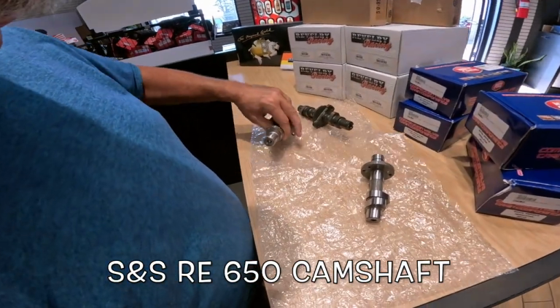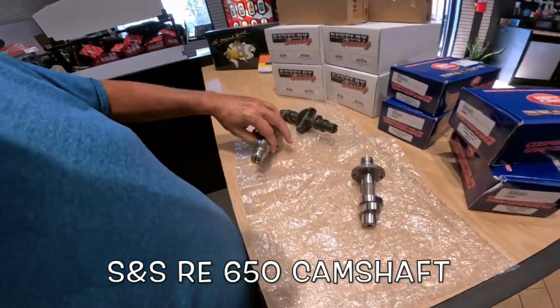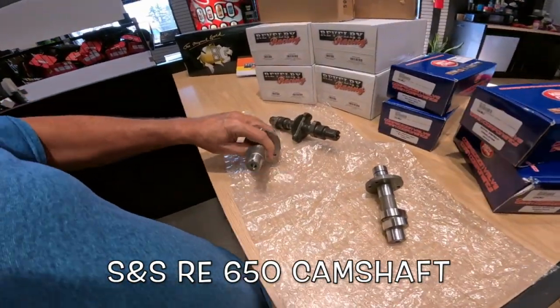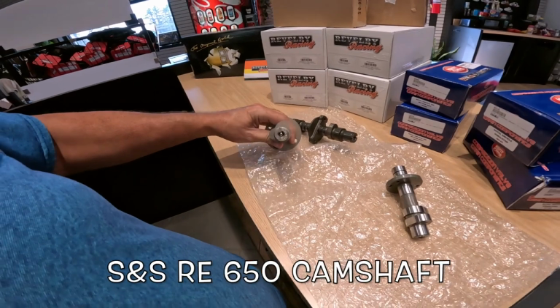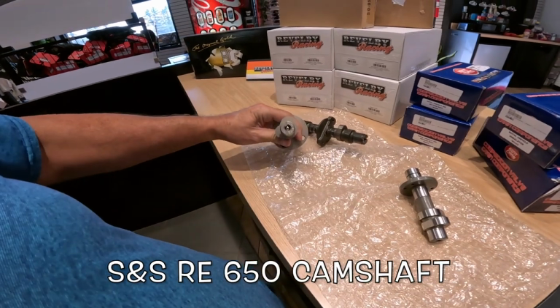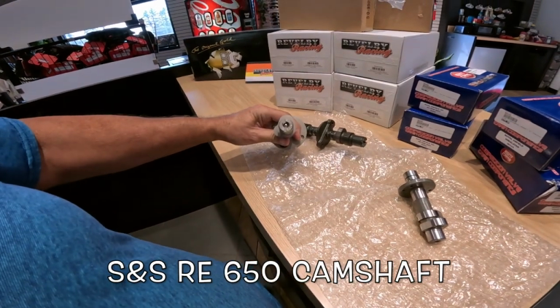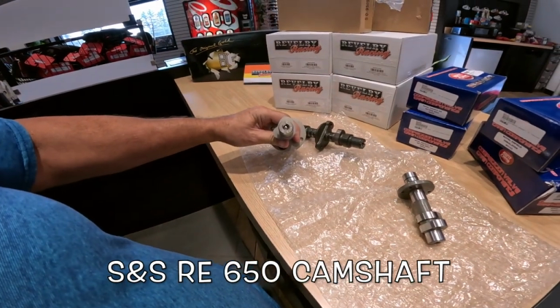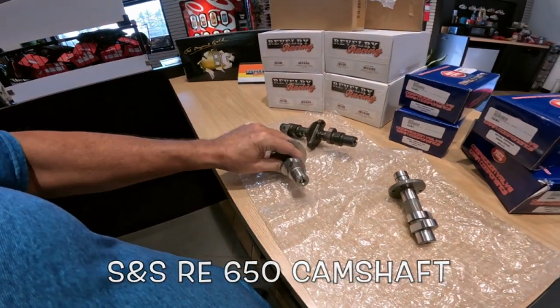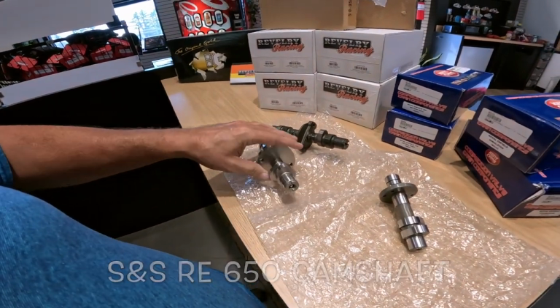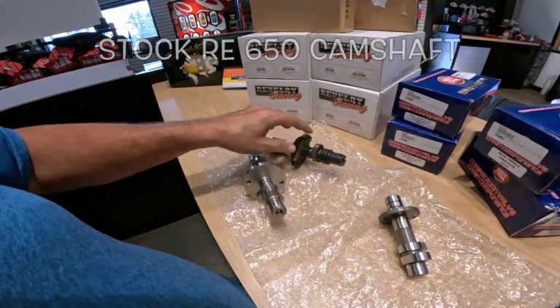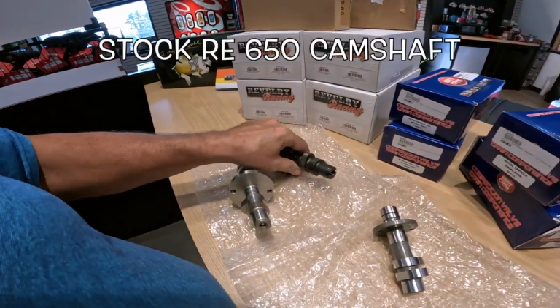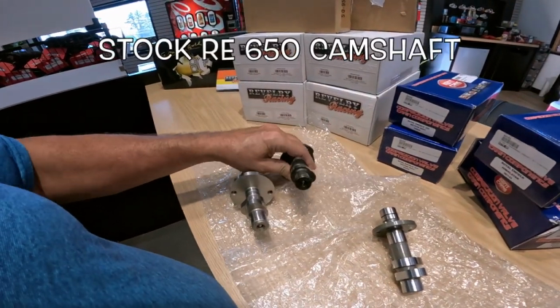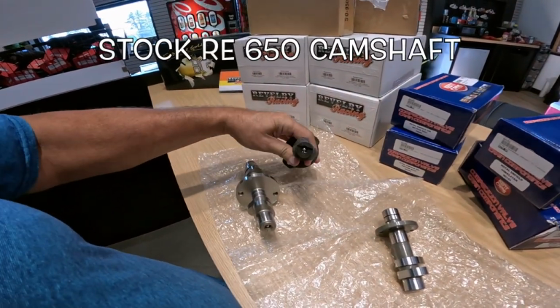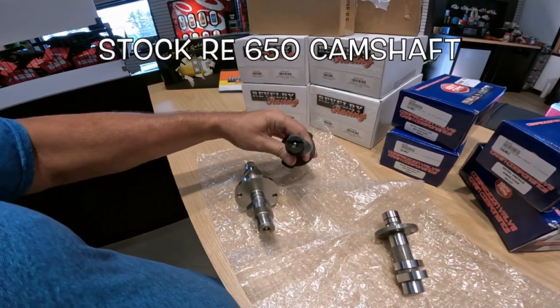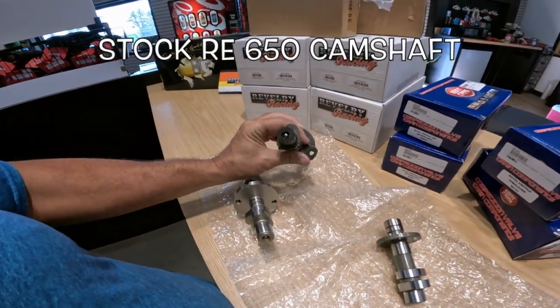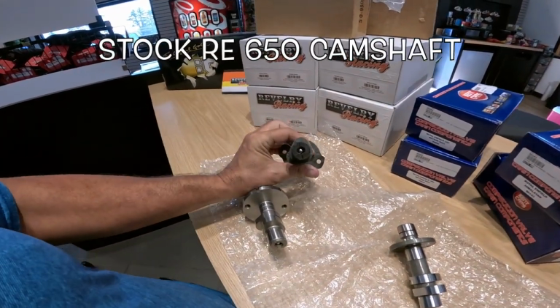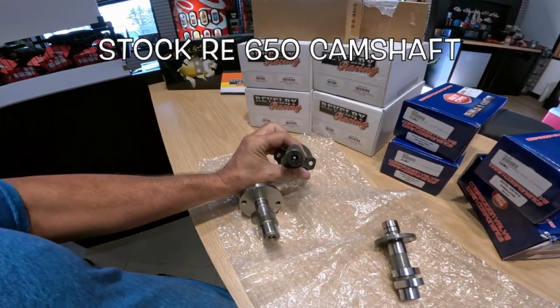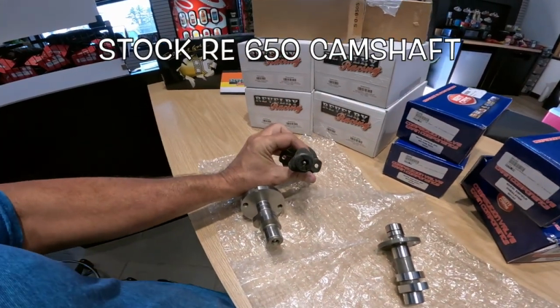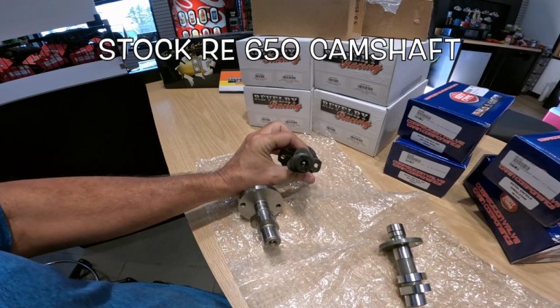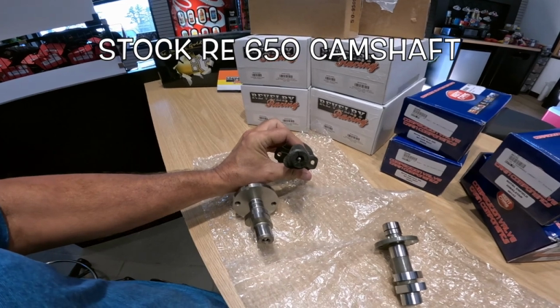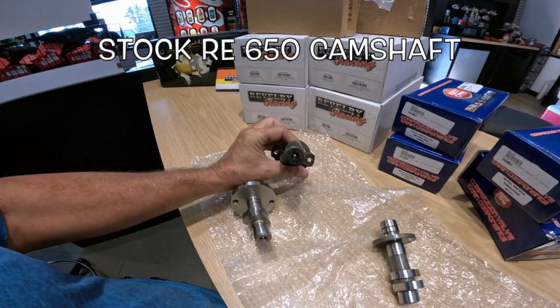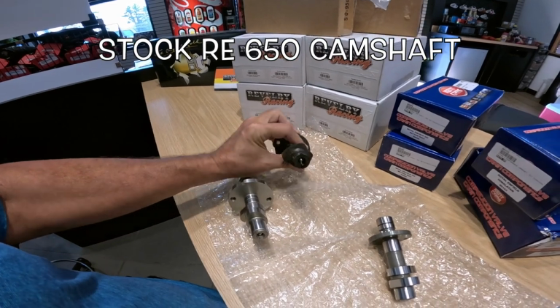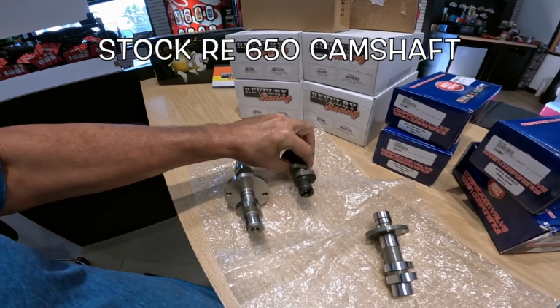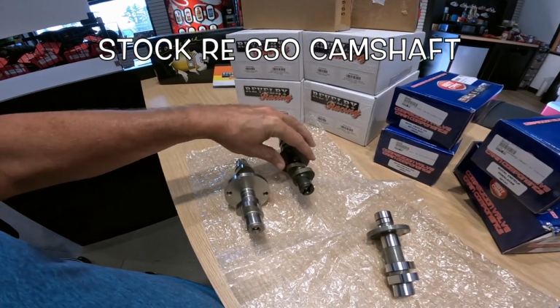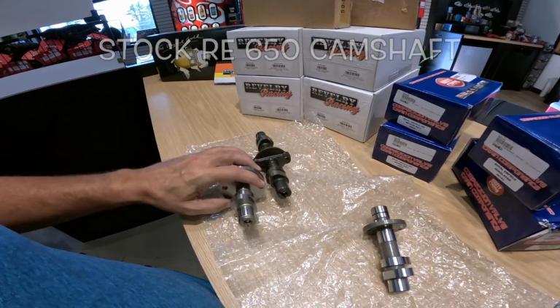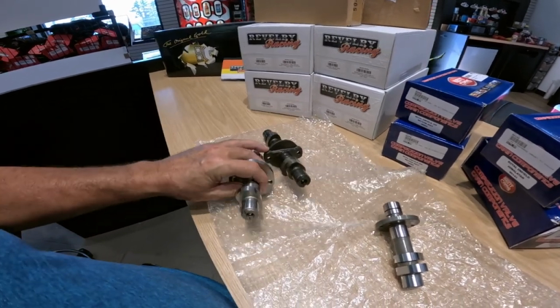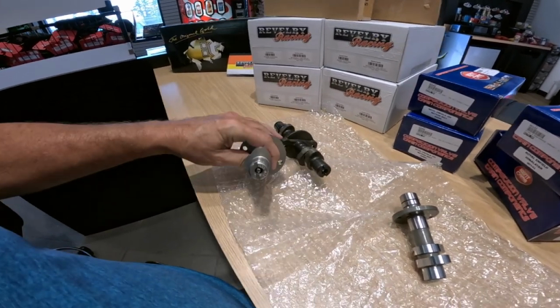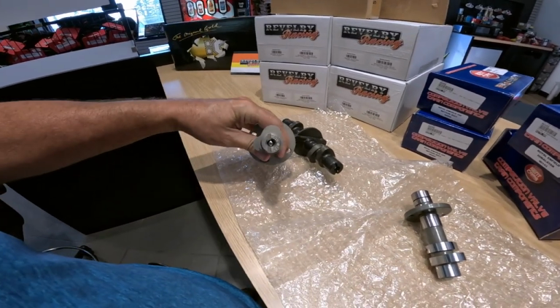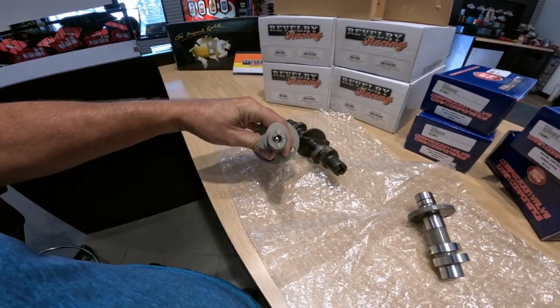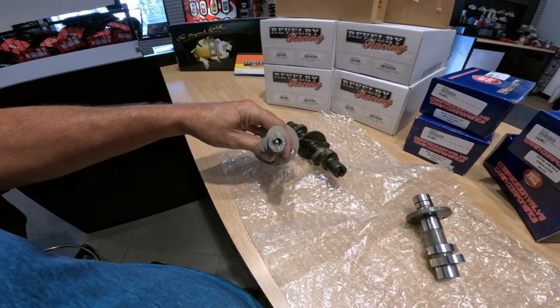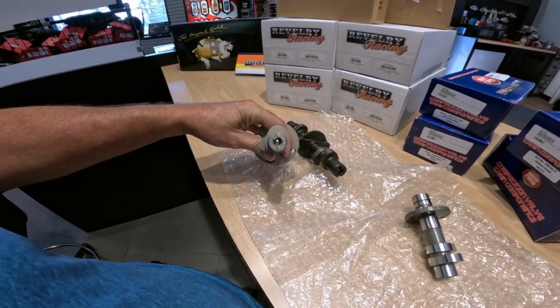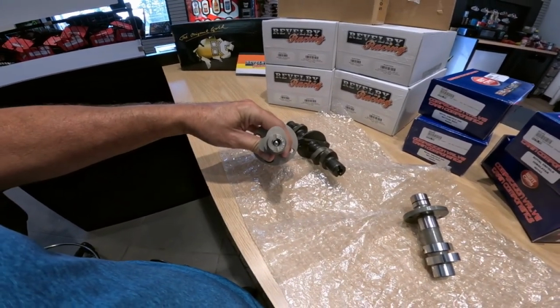I don't know if I can show this here, but look at that lobe. Now here's the other one — if you look at that lobe, it looks more pointy.